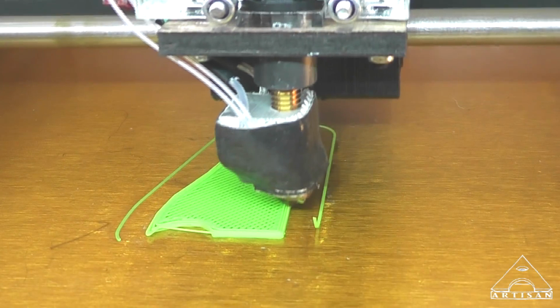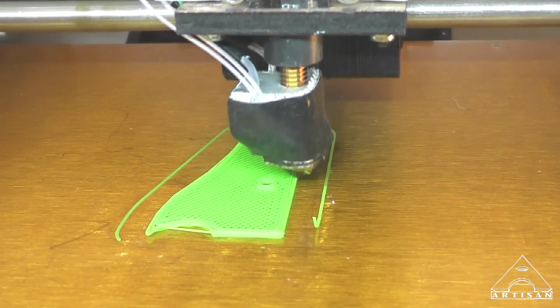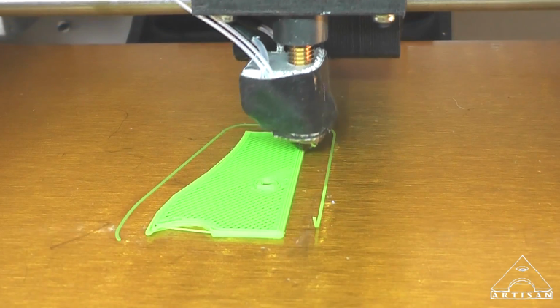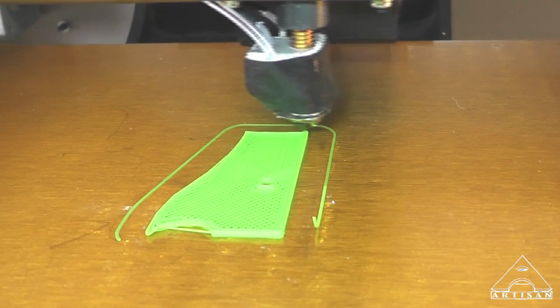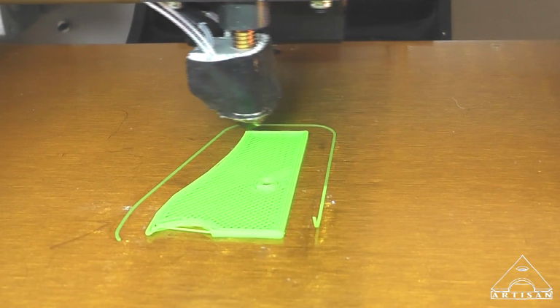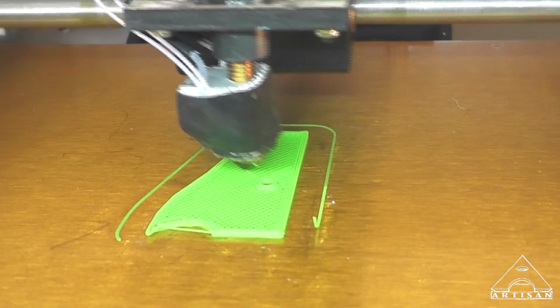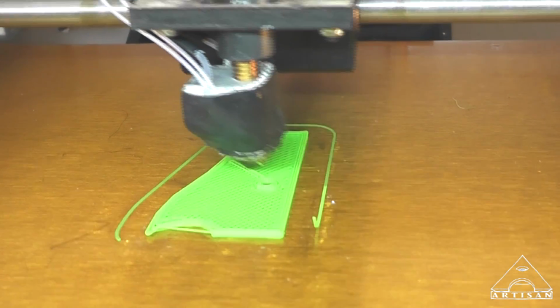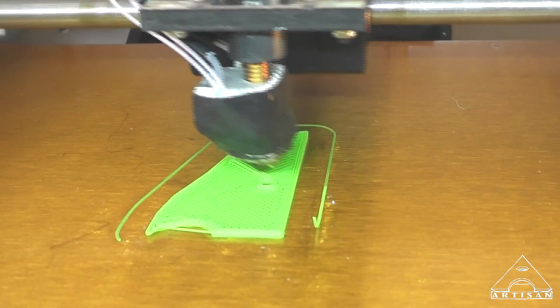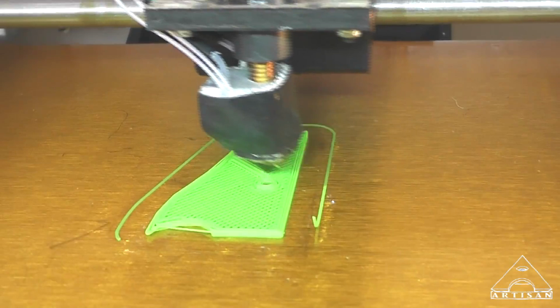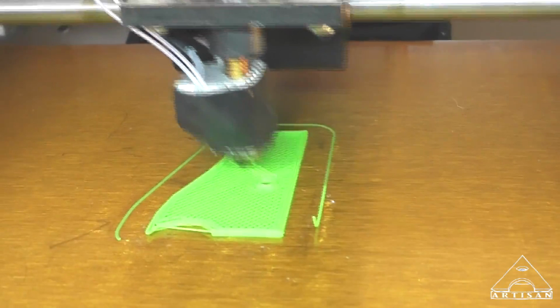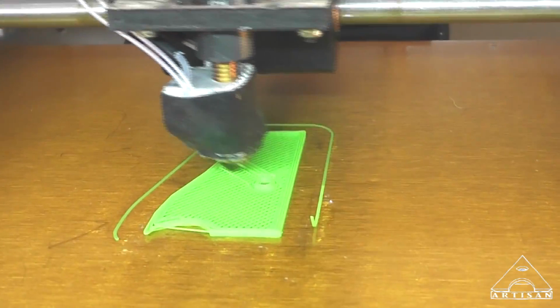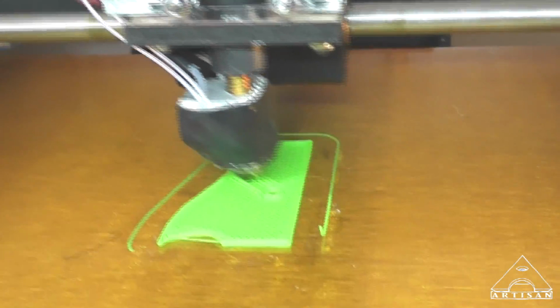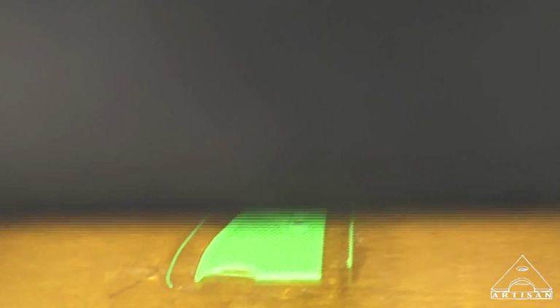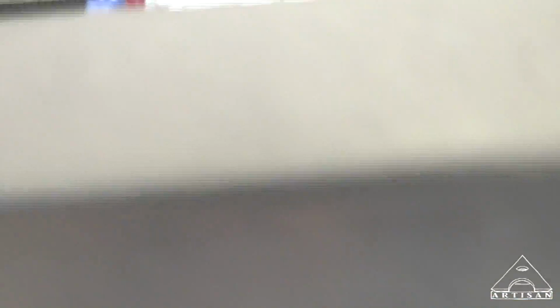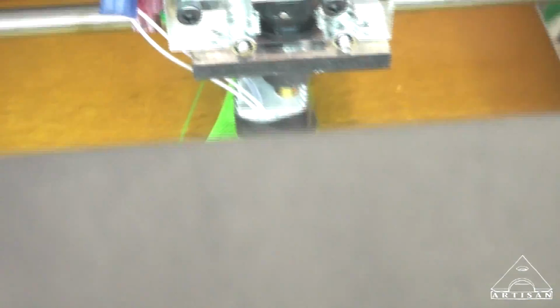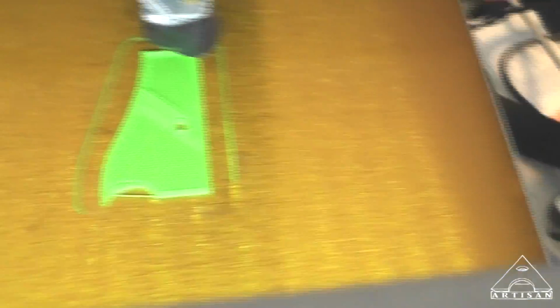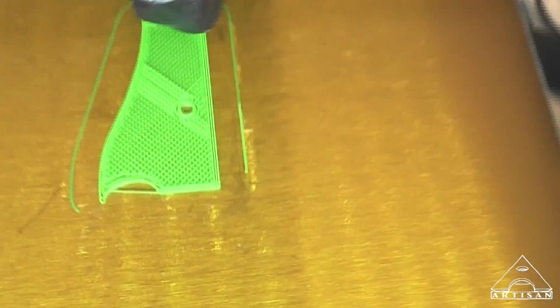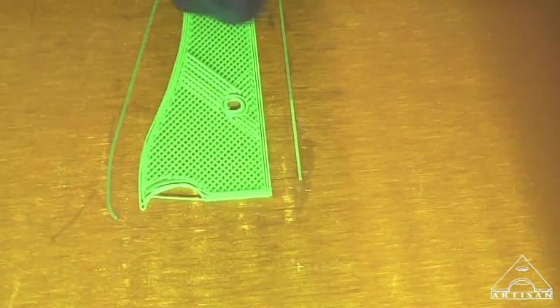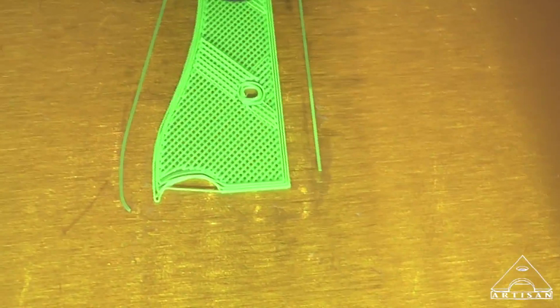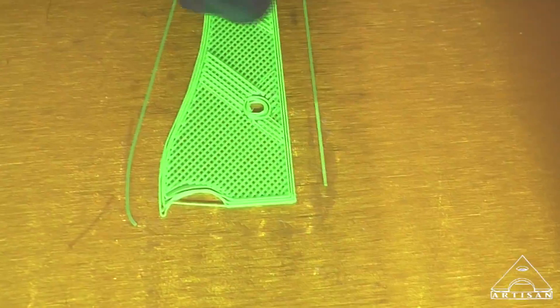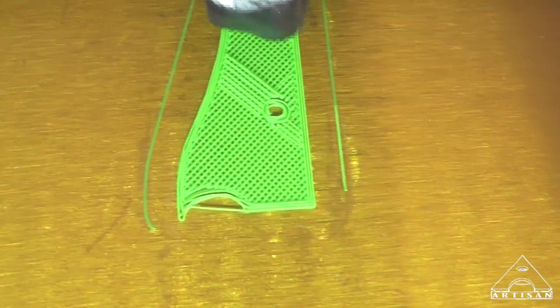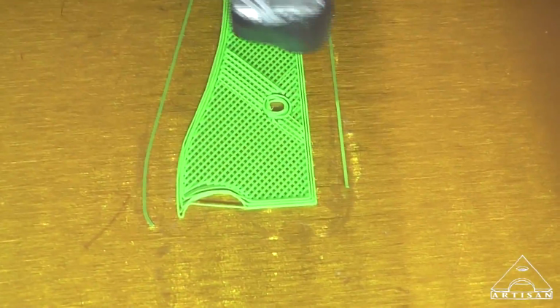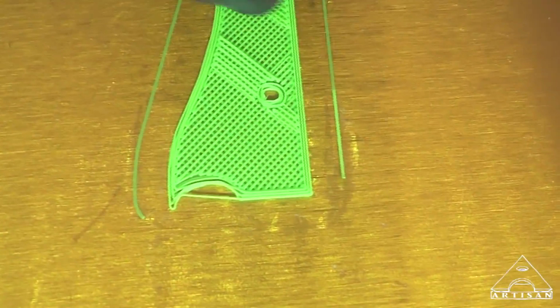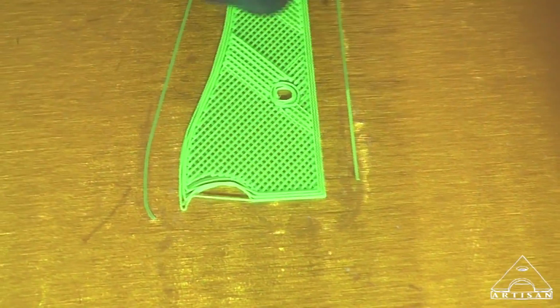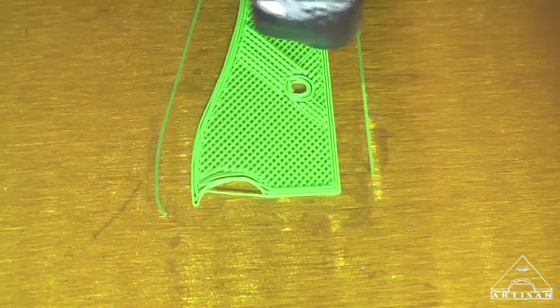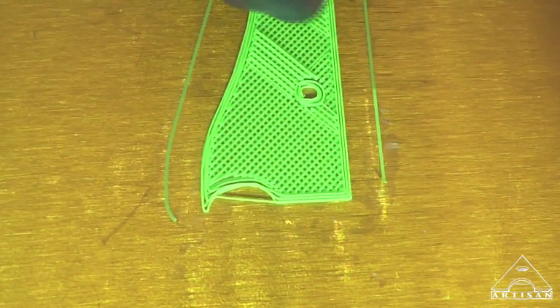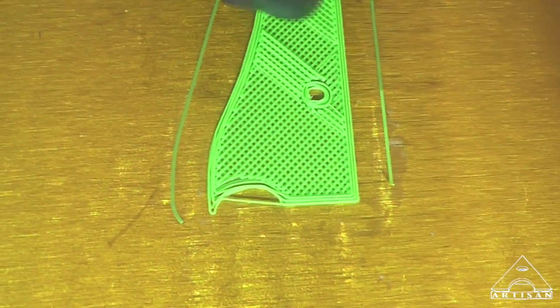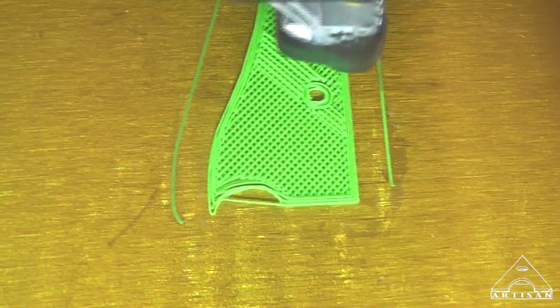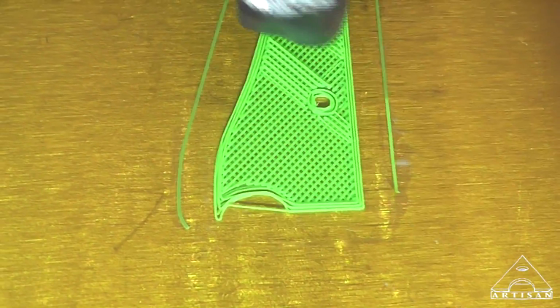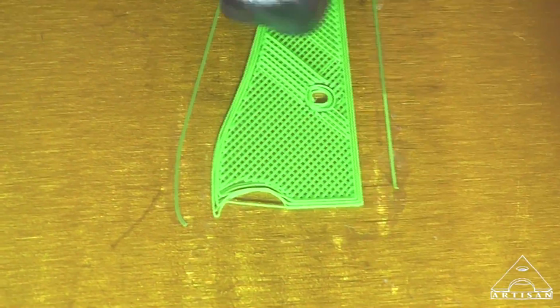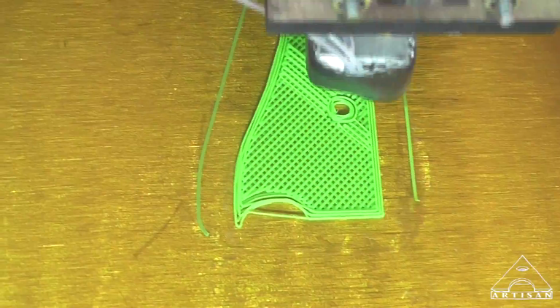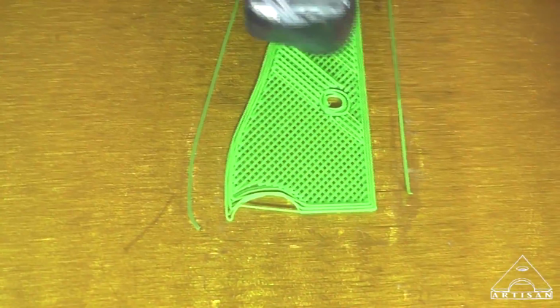Stop — there he goes. See where it went? It didn't follow the radius. It went straight across because it wasn't sticking or whatever.